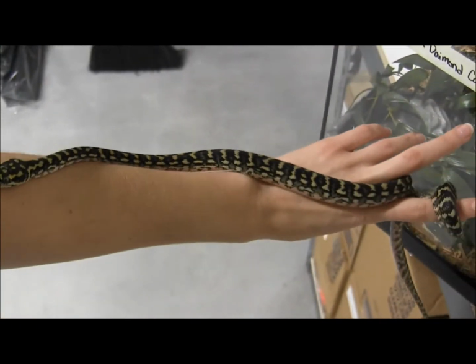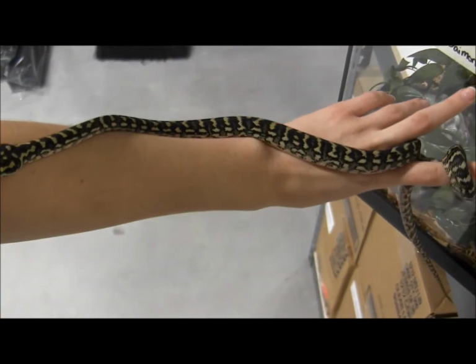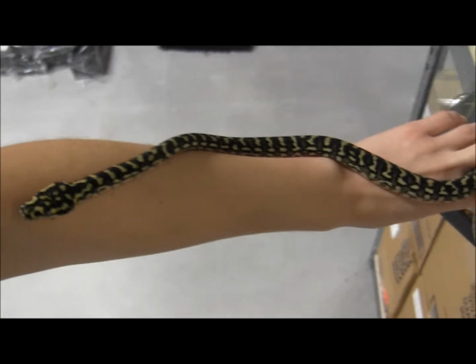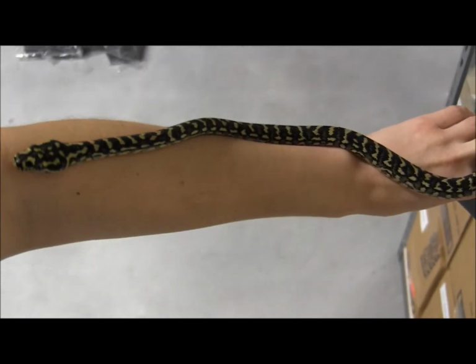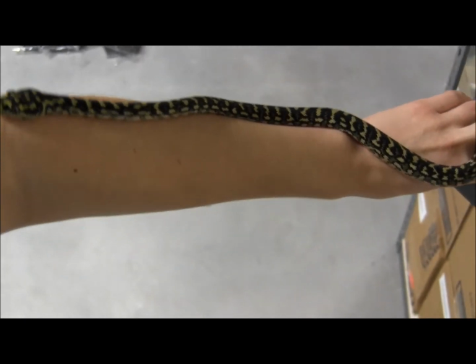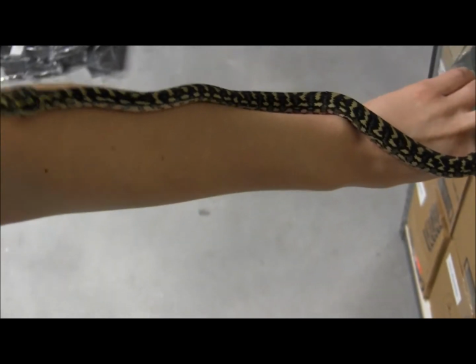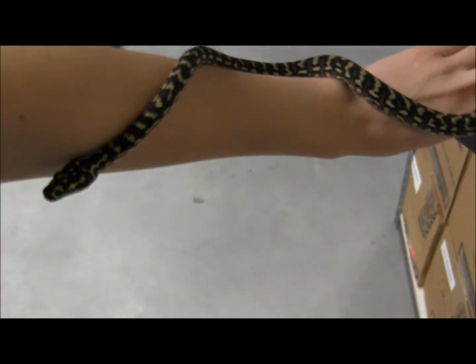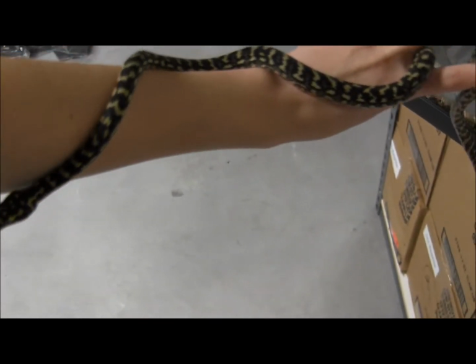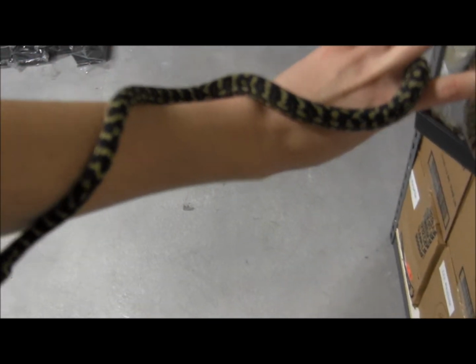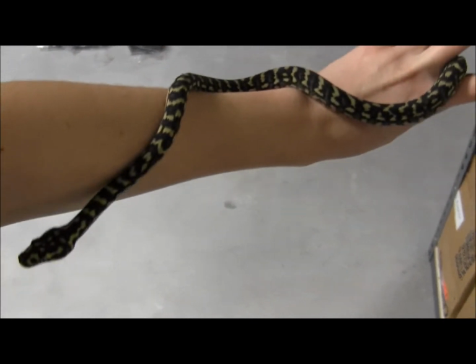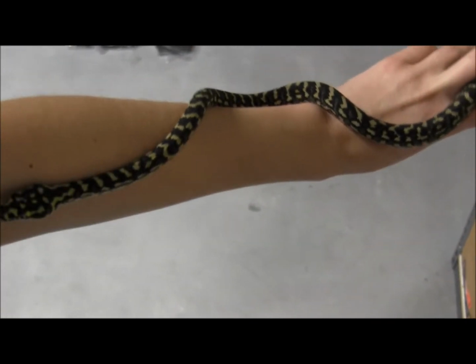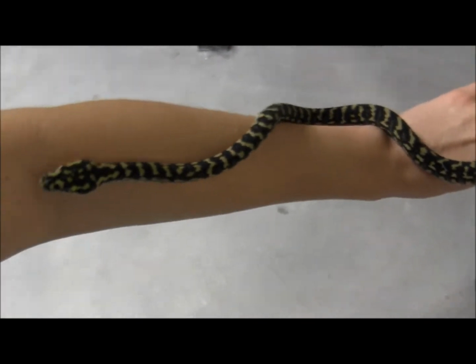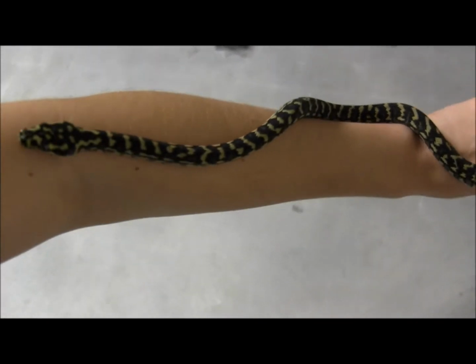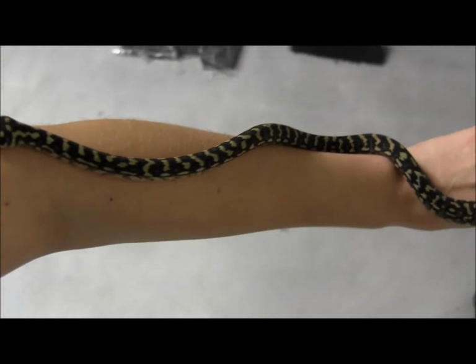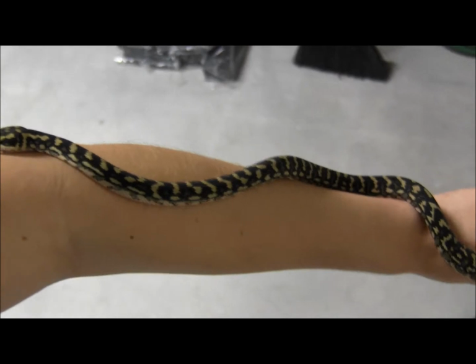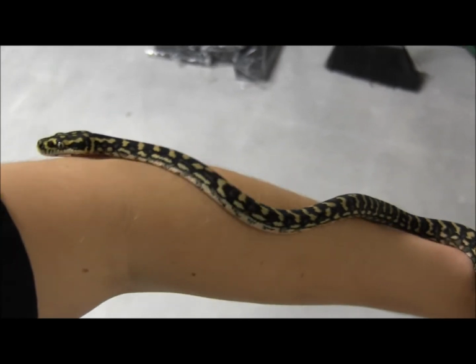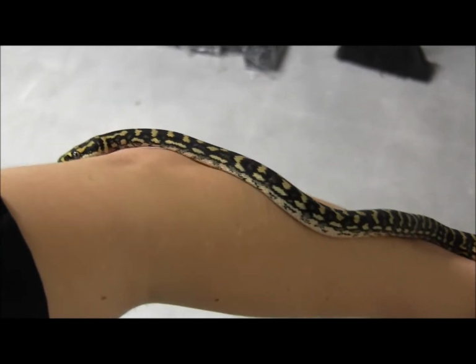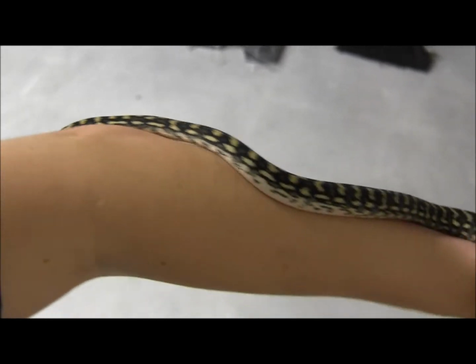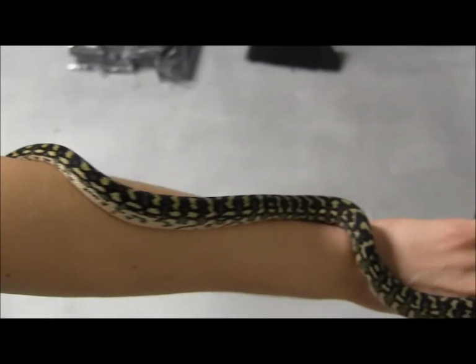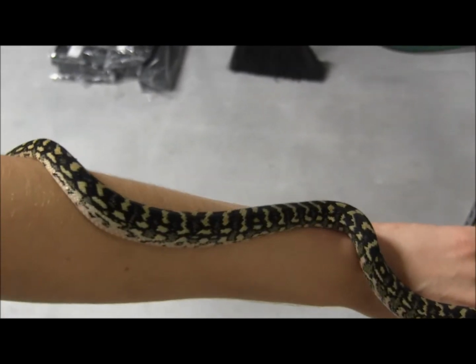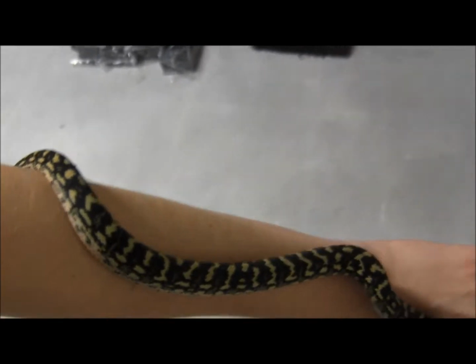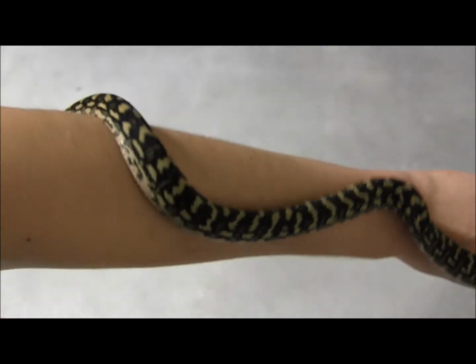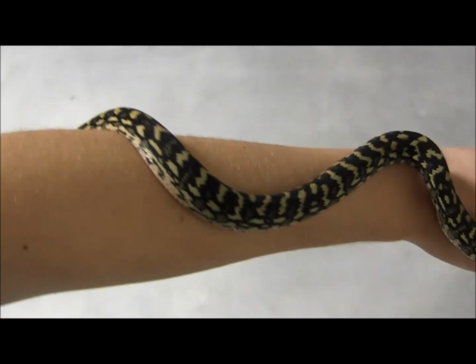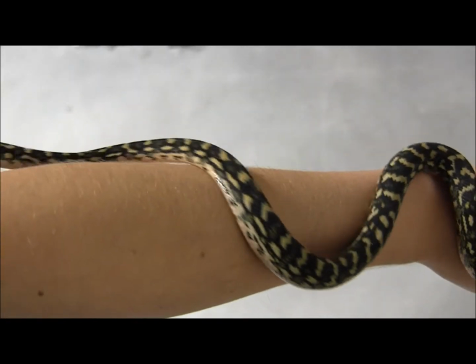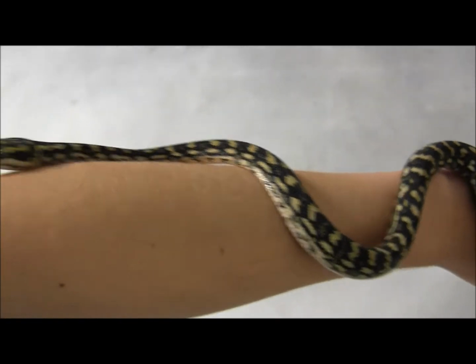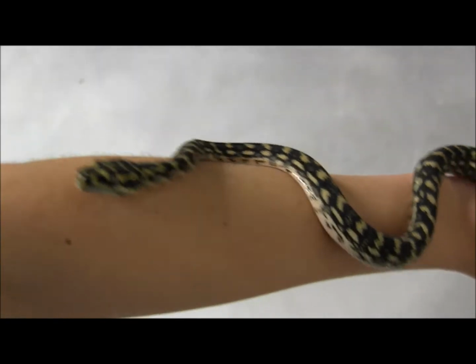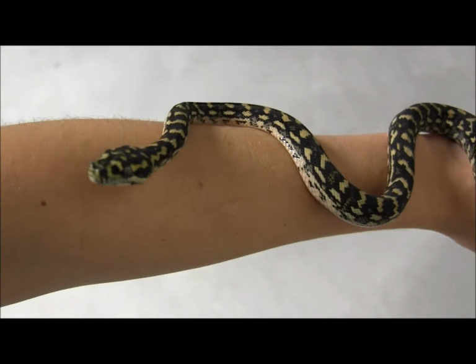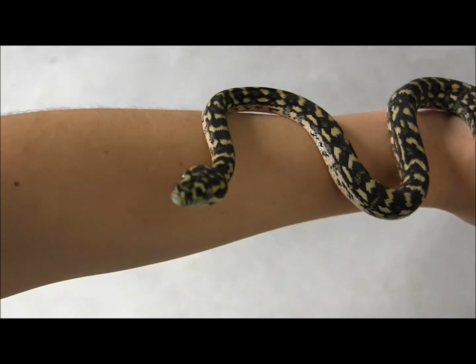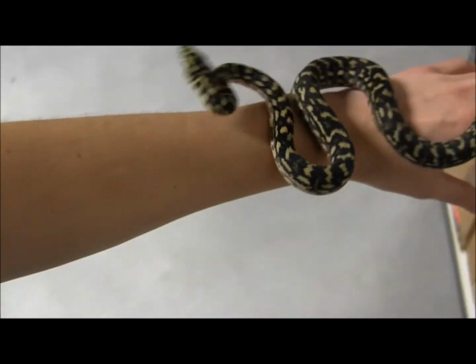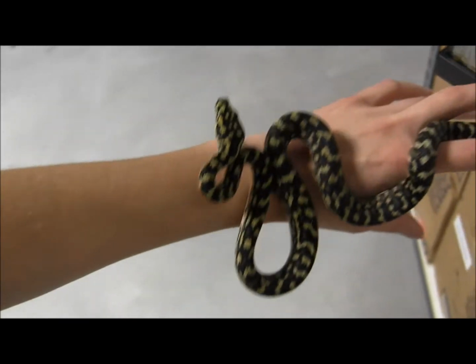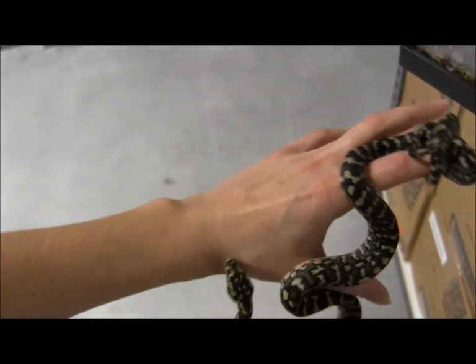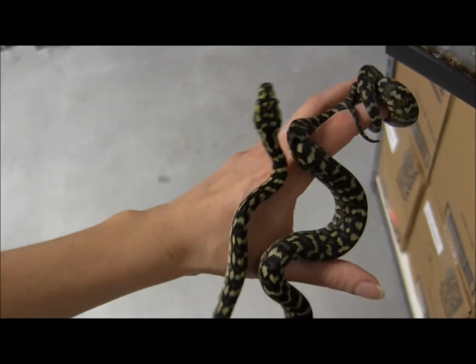They're honestly really sweet. Initially they're going to stick their faces out and do the little snake S shape and look like they might be a little bit nippy, but if you just pick them up and take them out, they're honestly just fine.